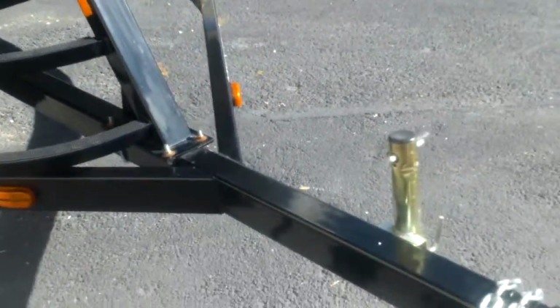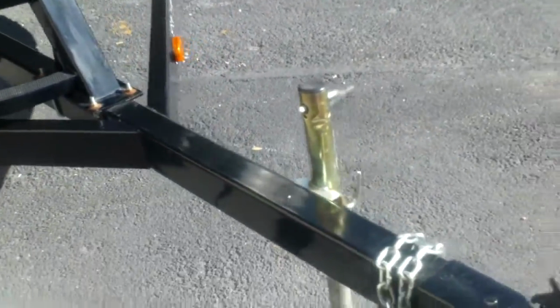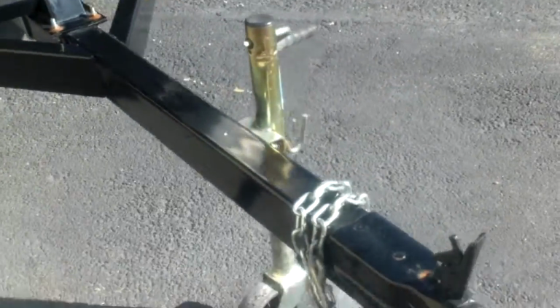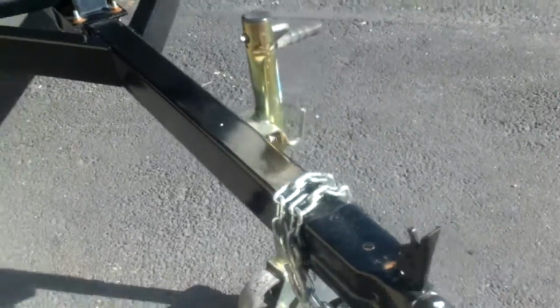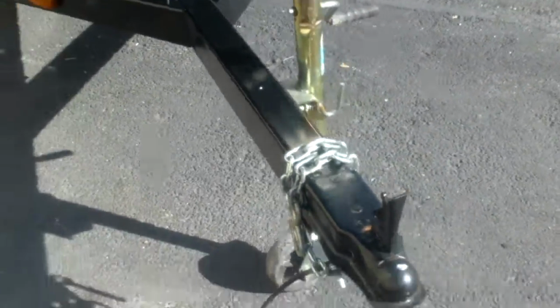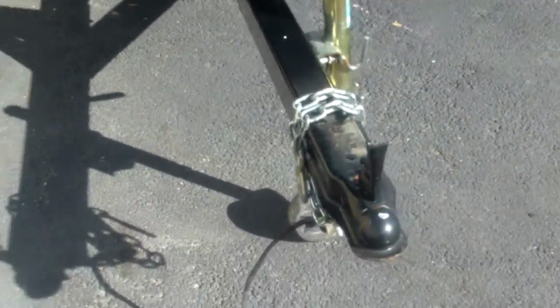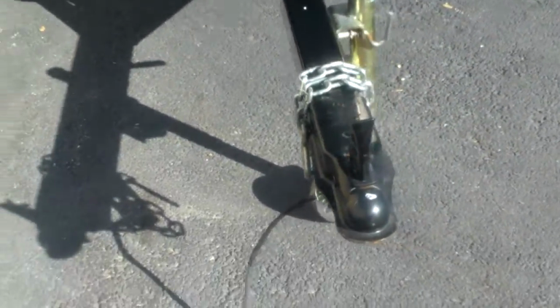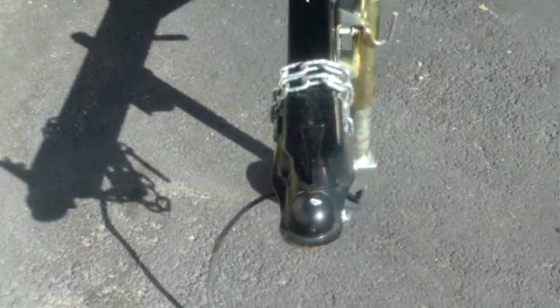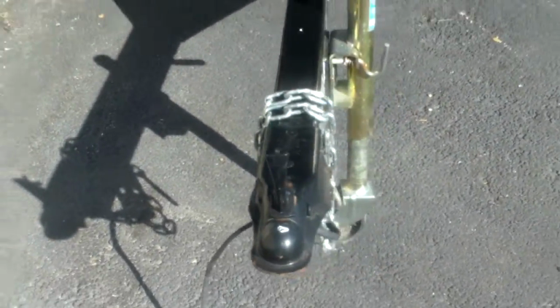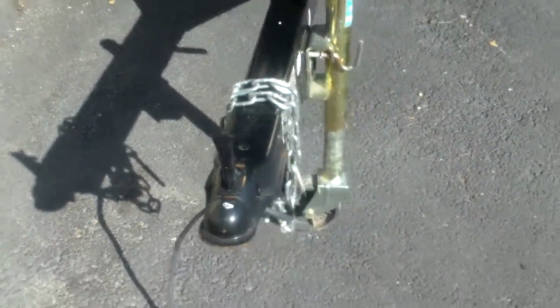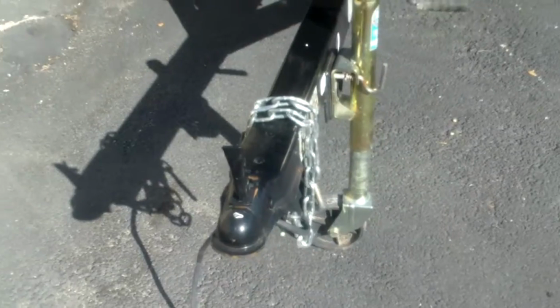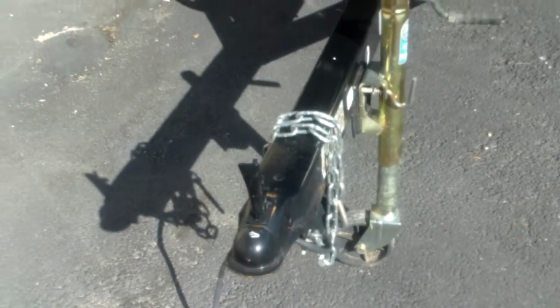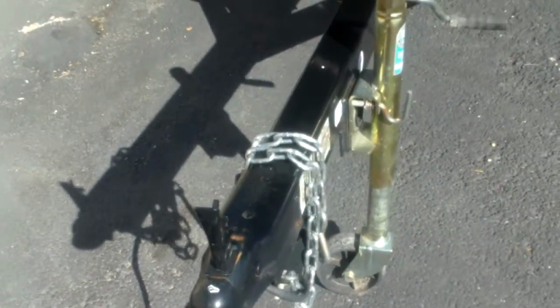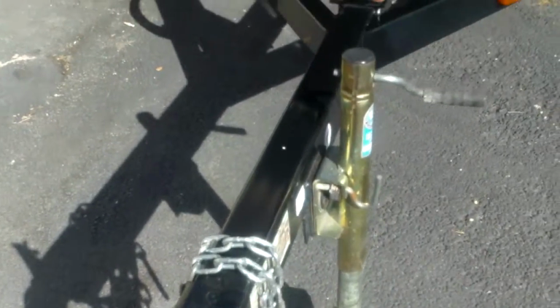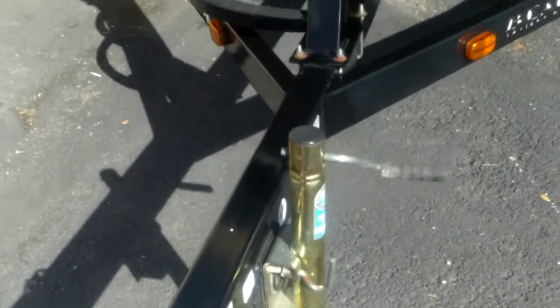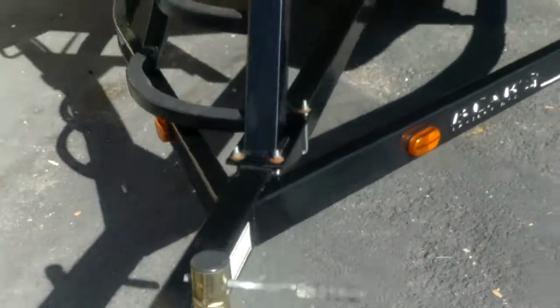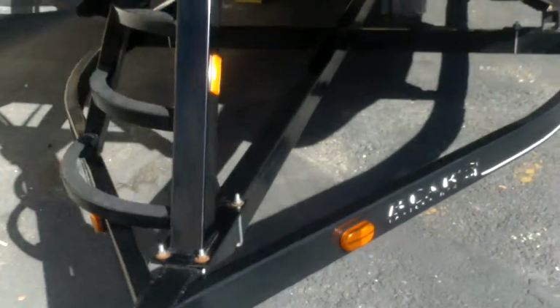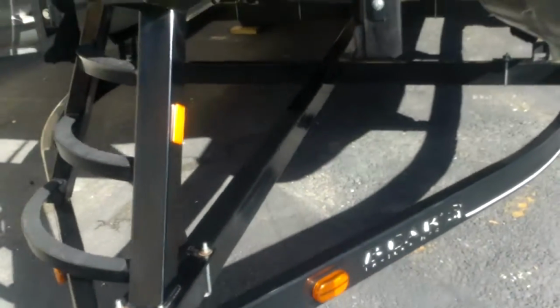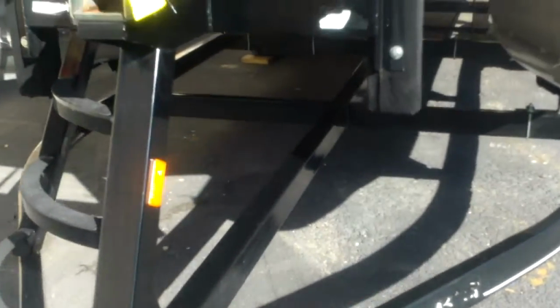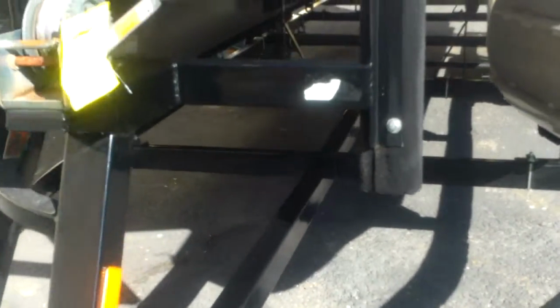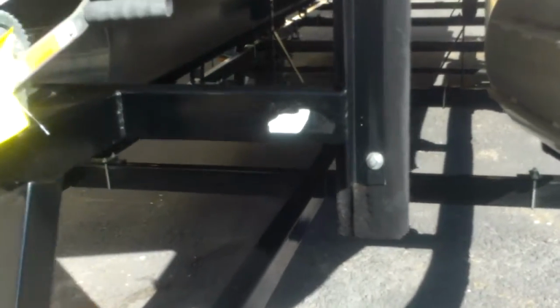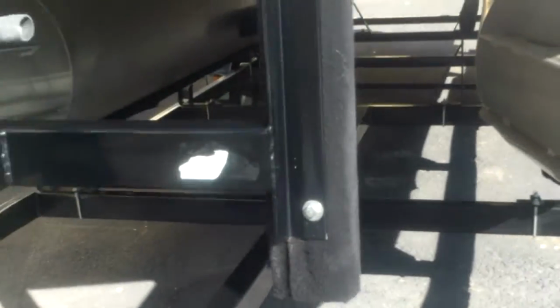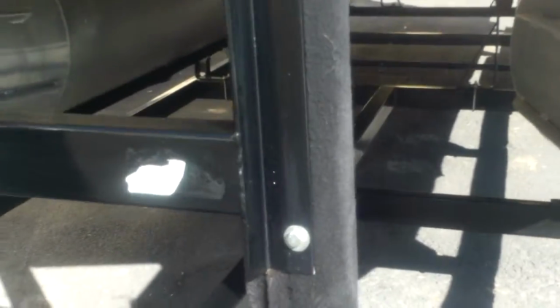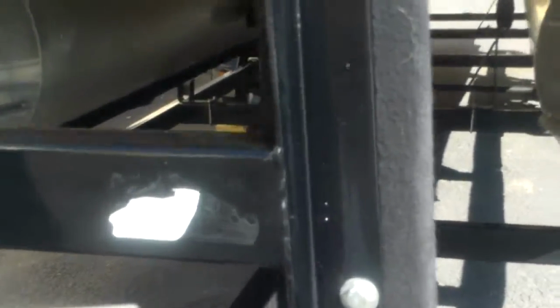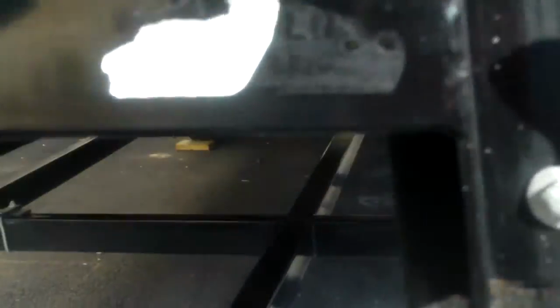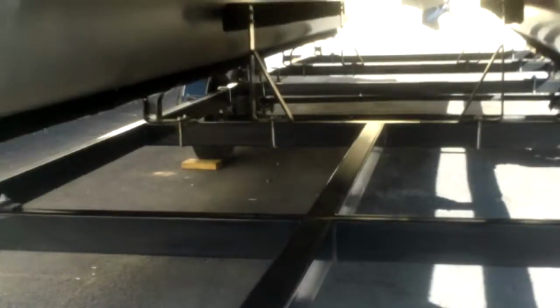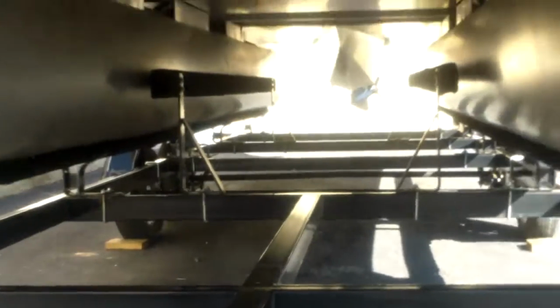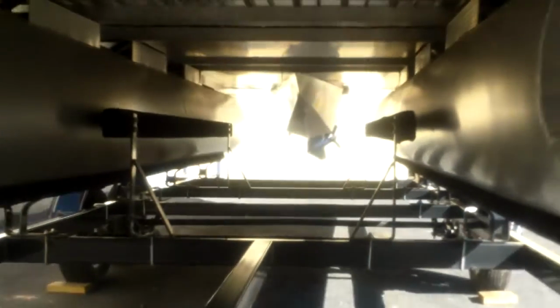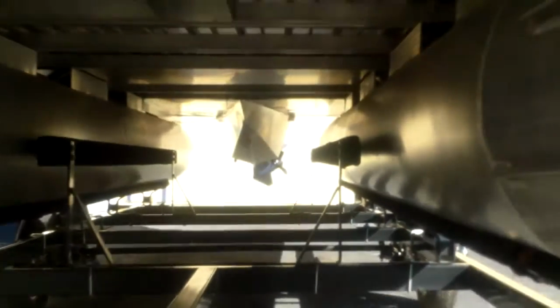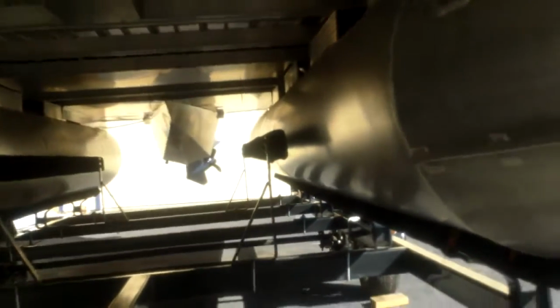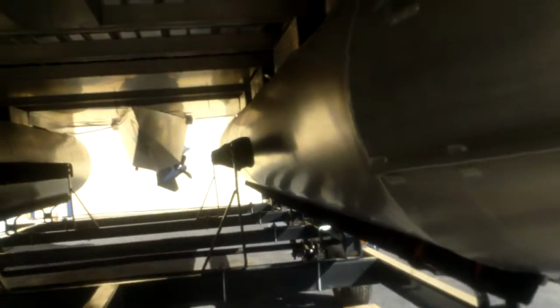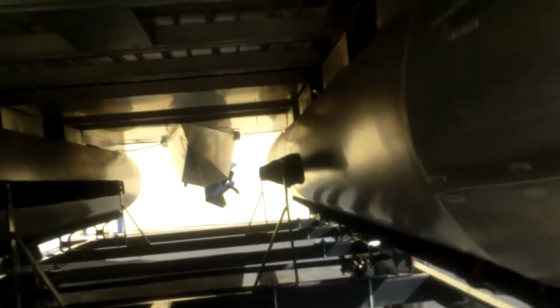There's a nice trailer step up right here so you can board the boat real easy from the bow when you're loading and launching. 2 inch coupler, safety chains, and a swing jack to make it easy.